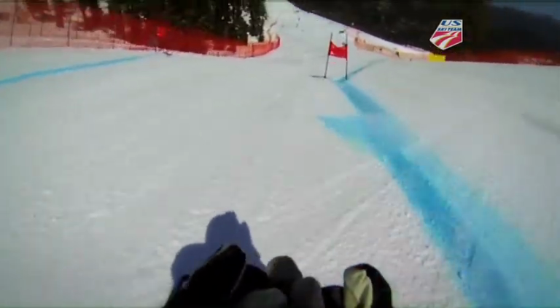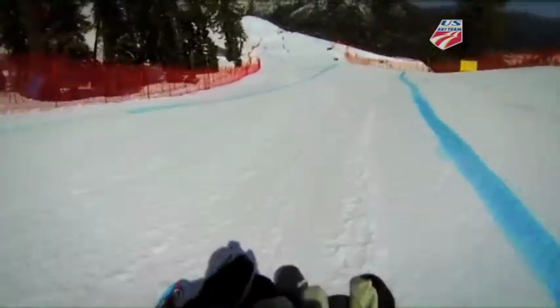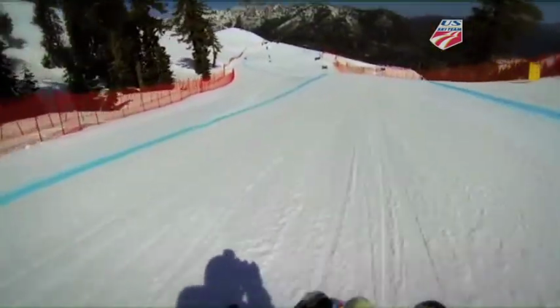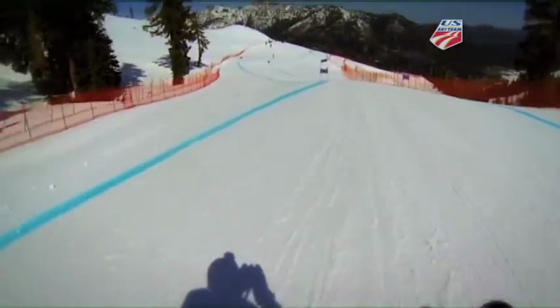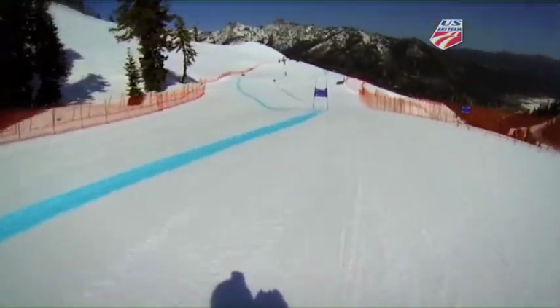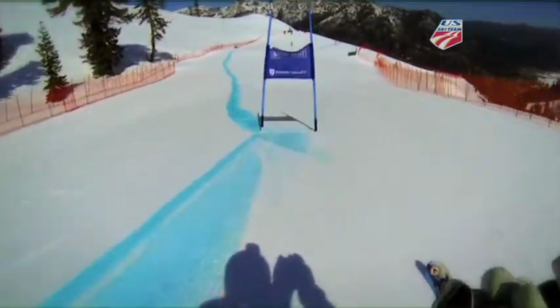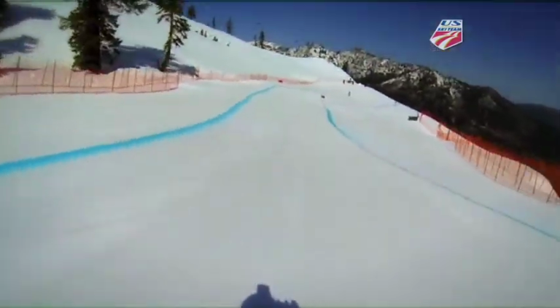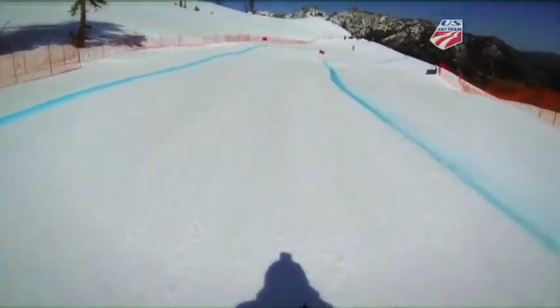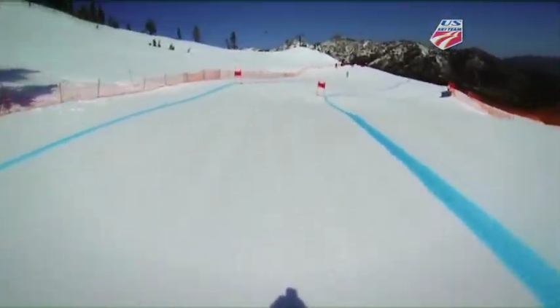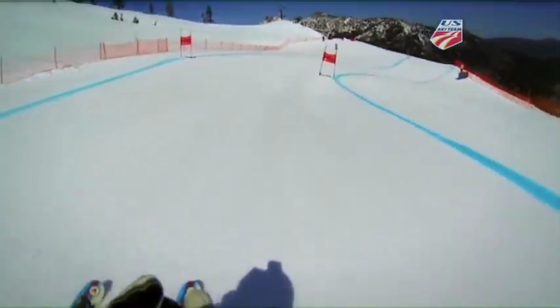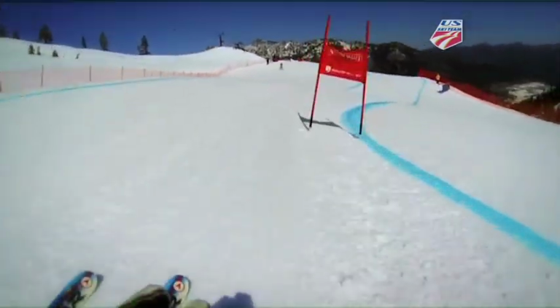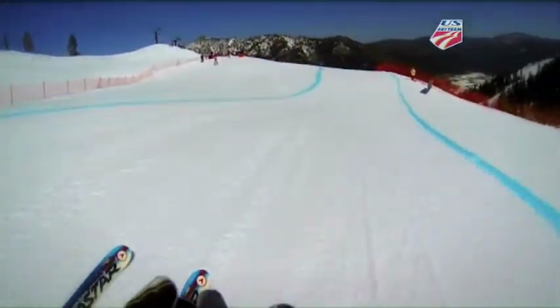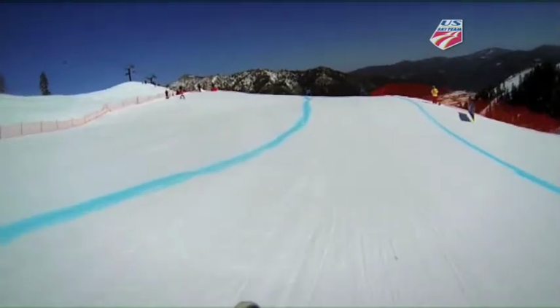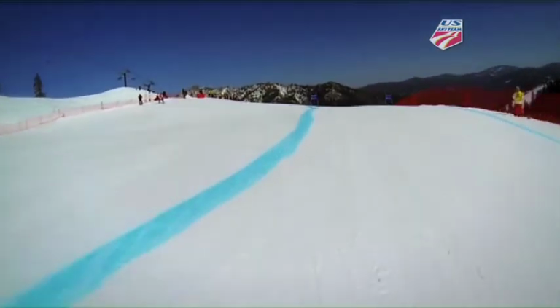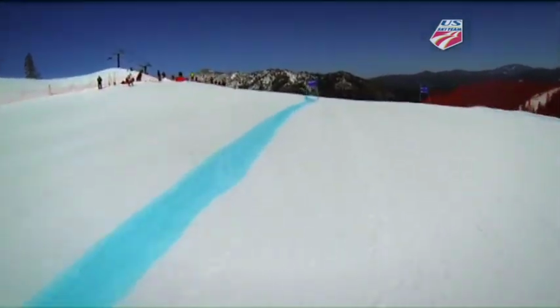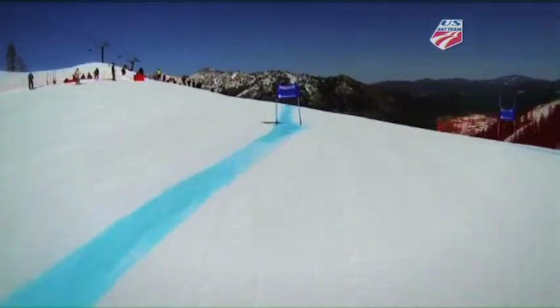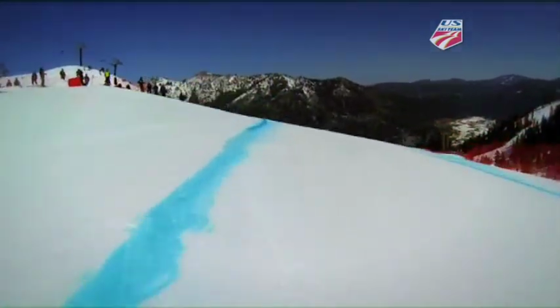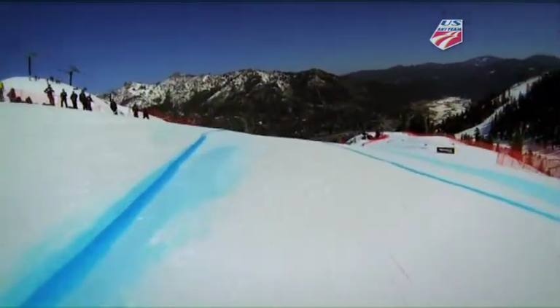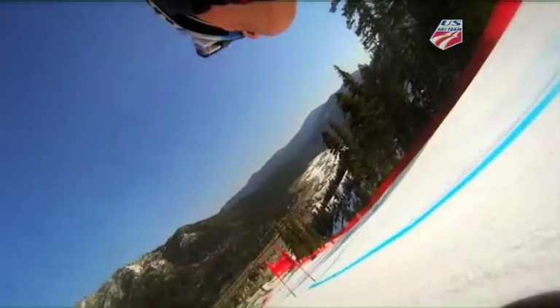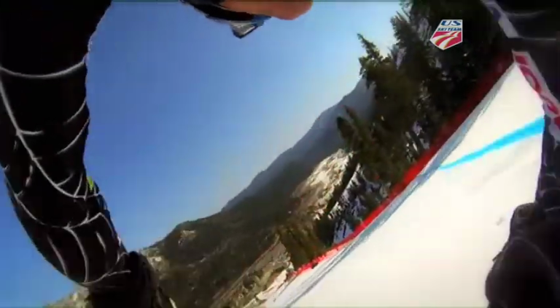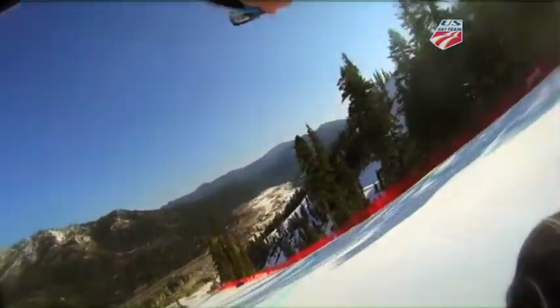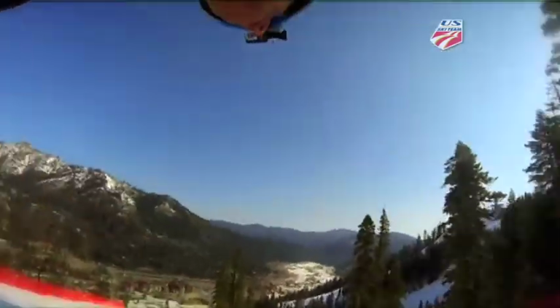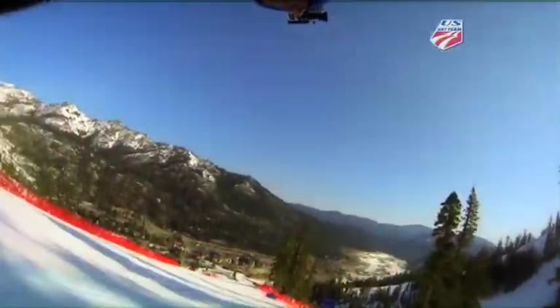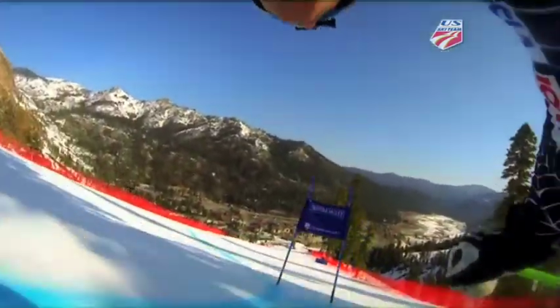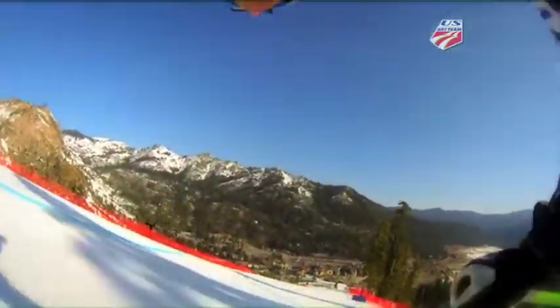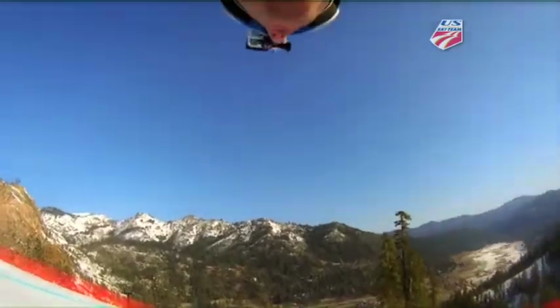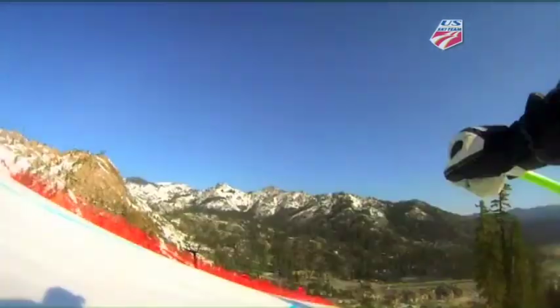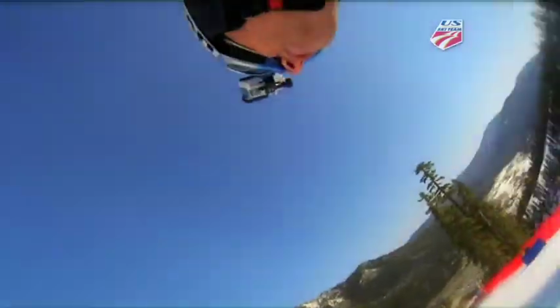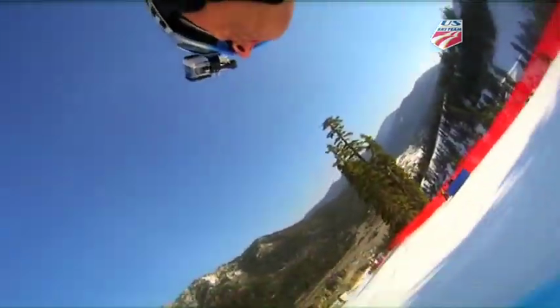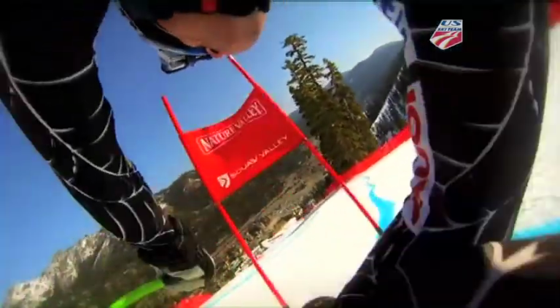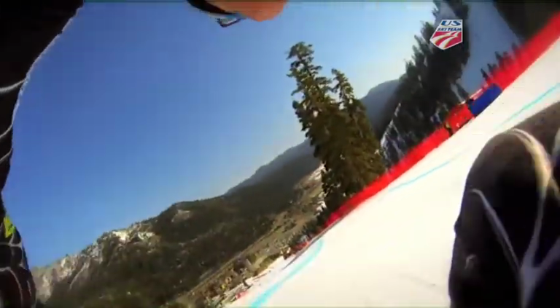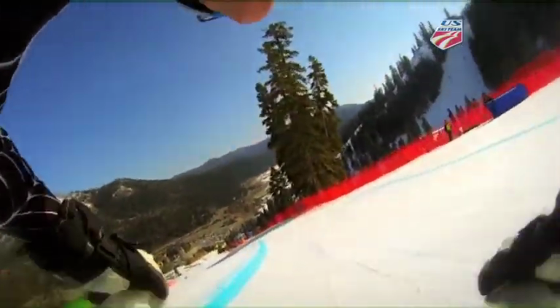This is where the speed really builds up across these rollers and the big terrain — a major characteristic of these hills in Squaw Valley. Over Barry's bump right in there, and then down through these turns in the midsection. These still come around quite a bit.